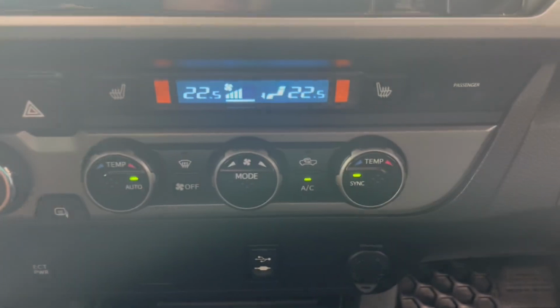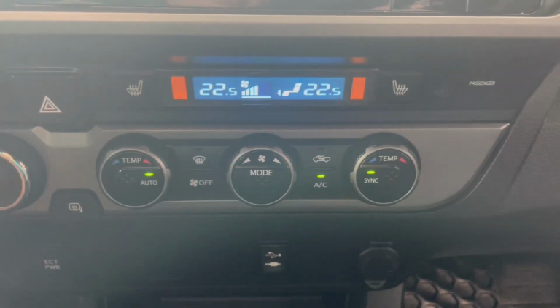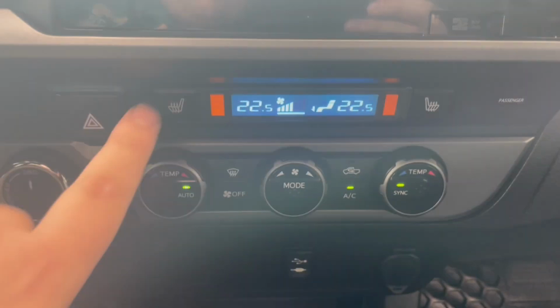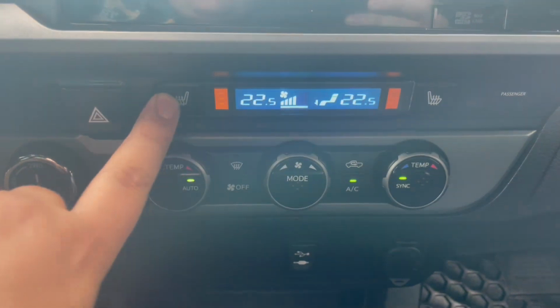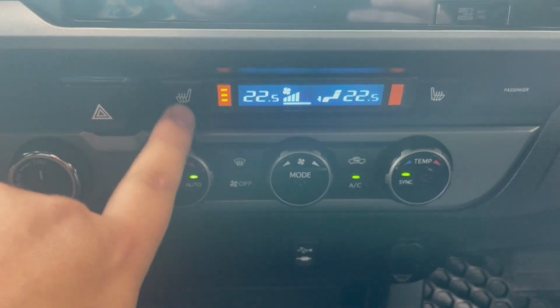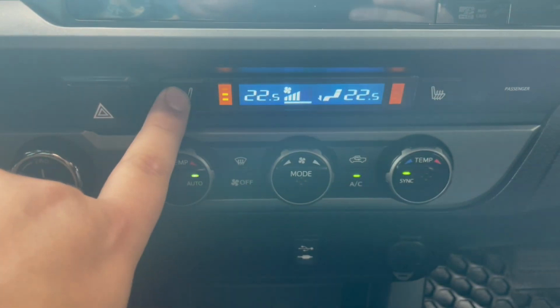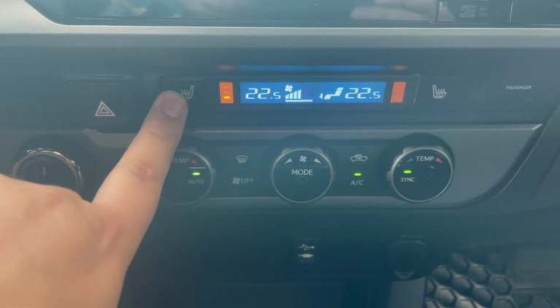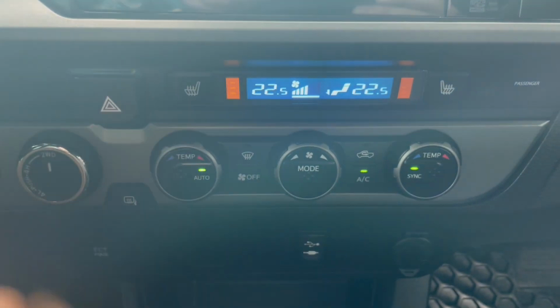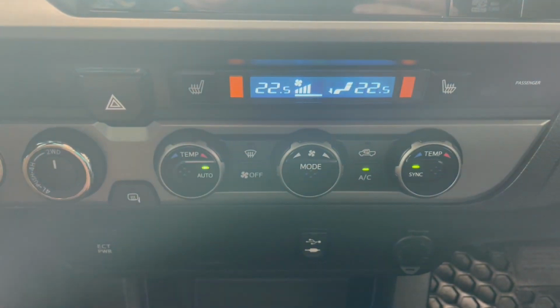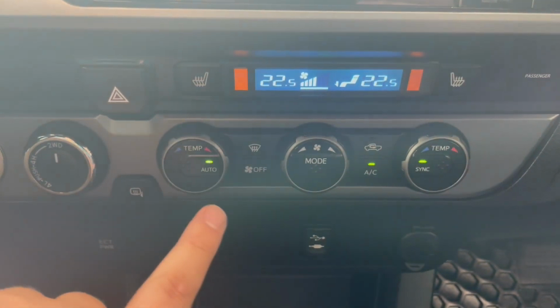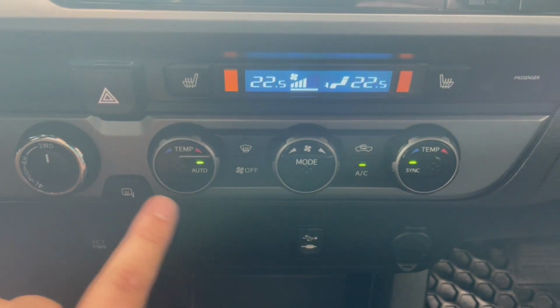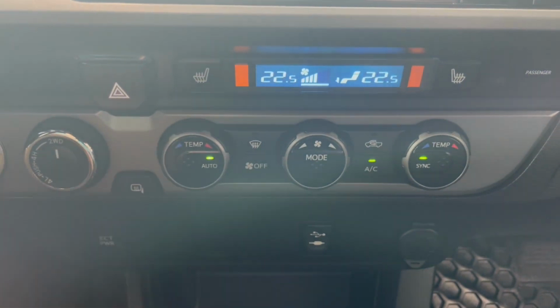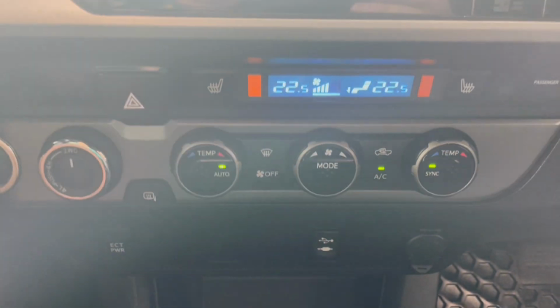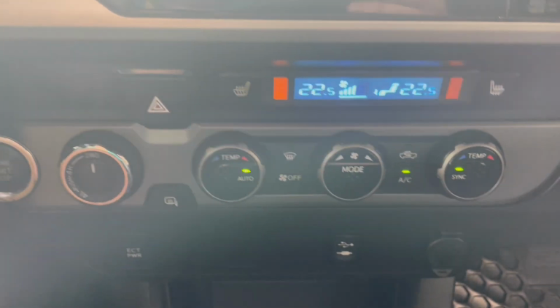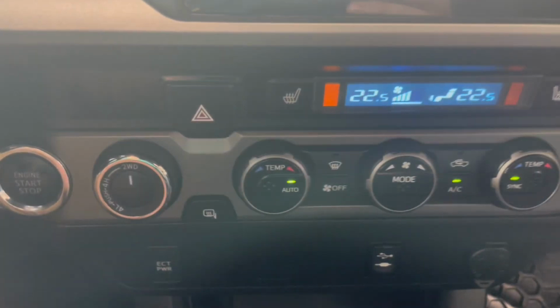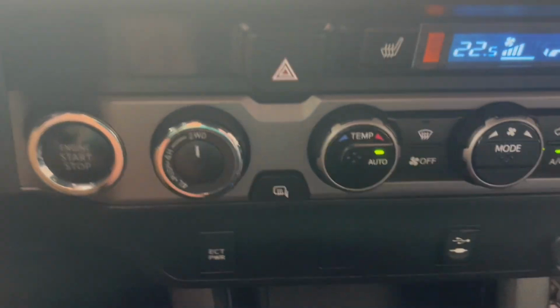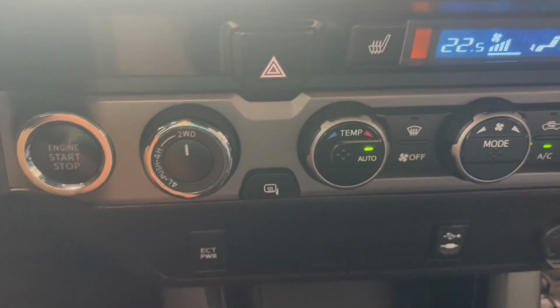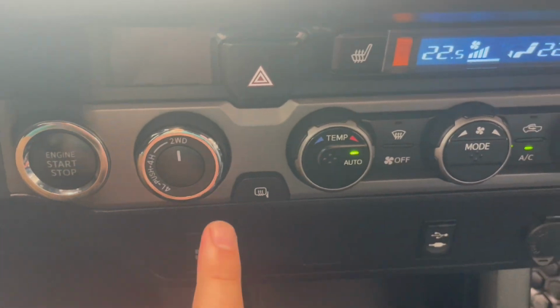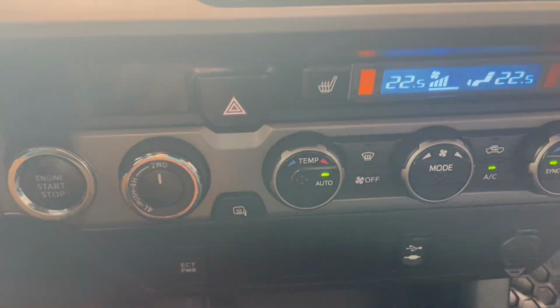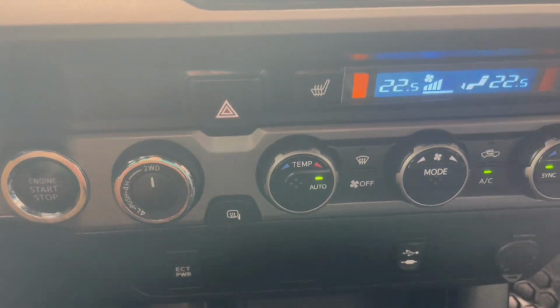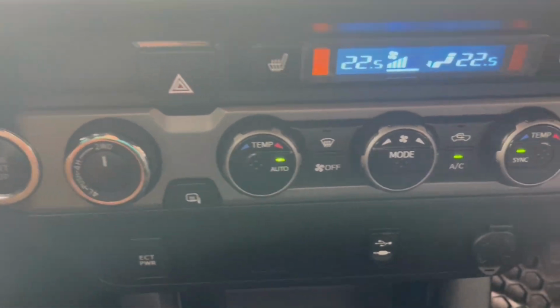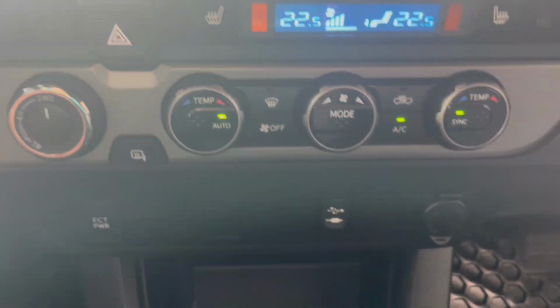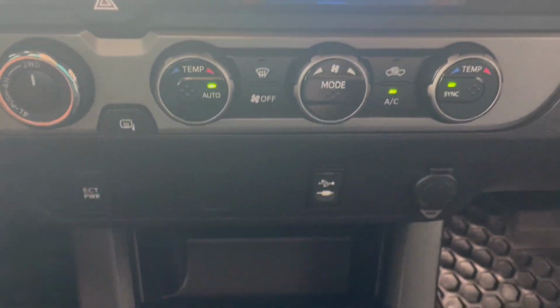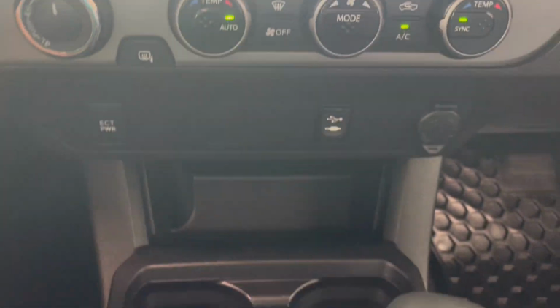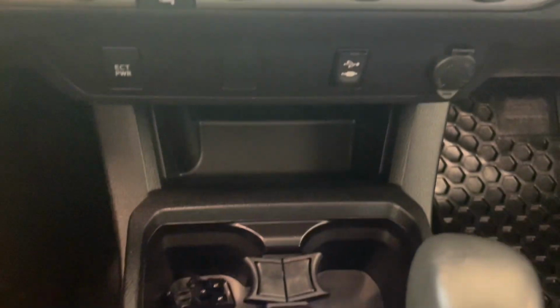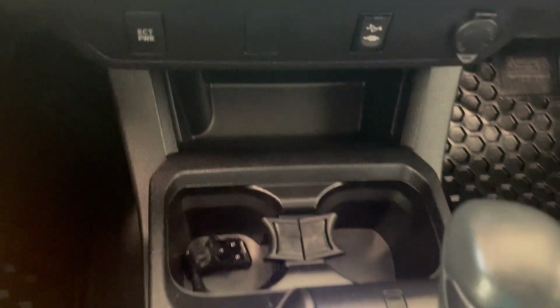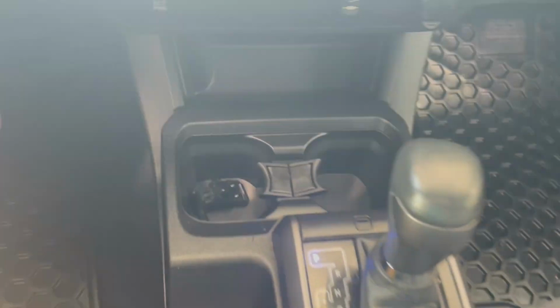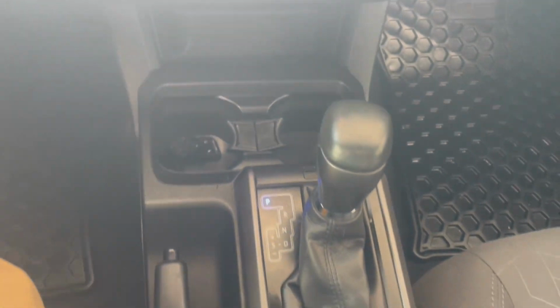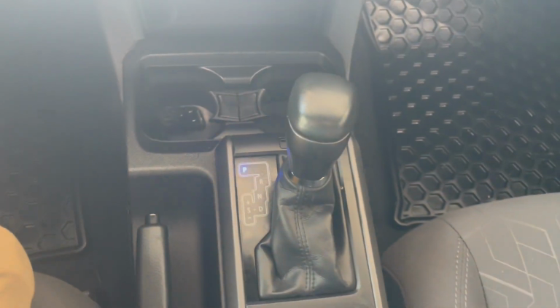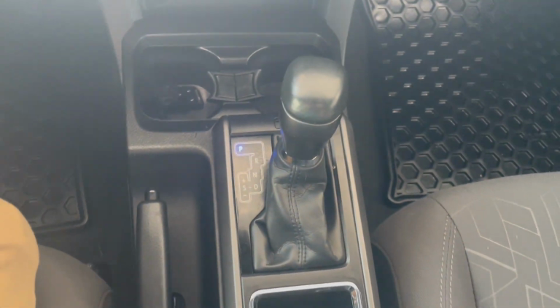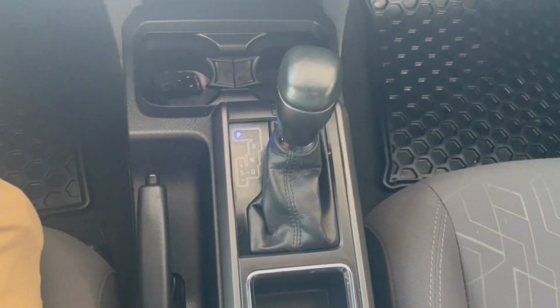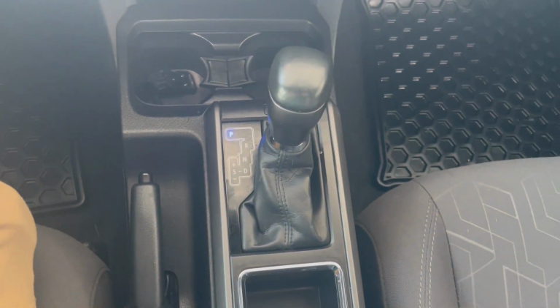Just below here we have our heated seats as well as our dual zone AC. You also have your driving modes. And then next to our transmission you just have our cup holders and our parking brake.